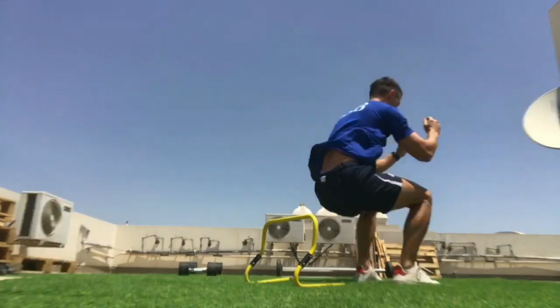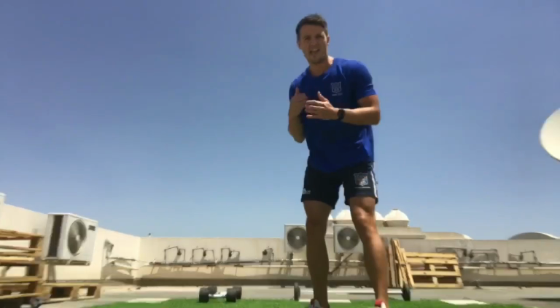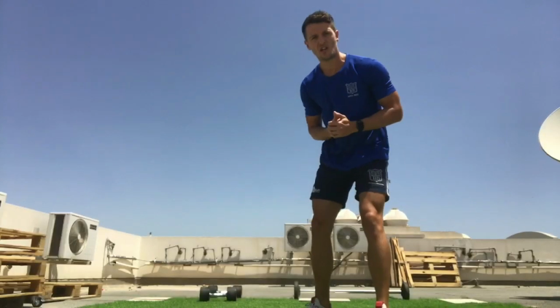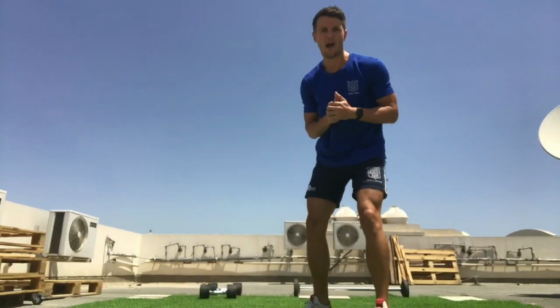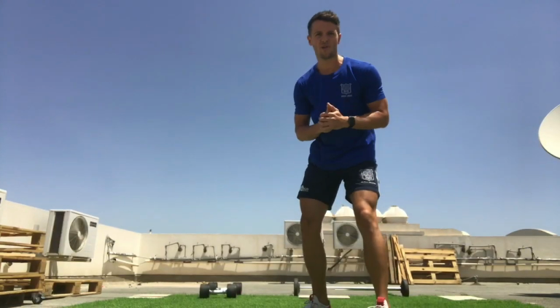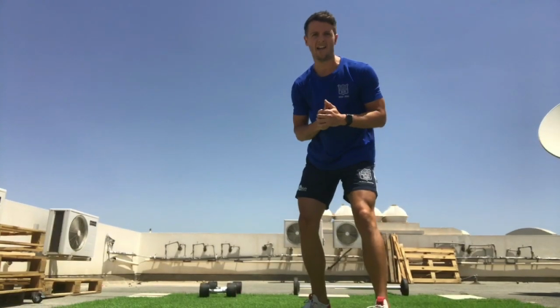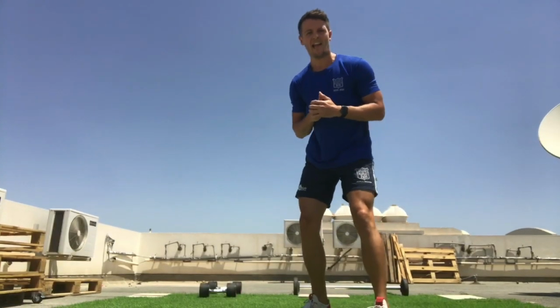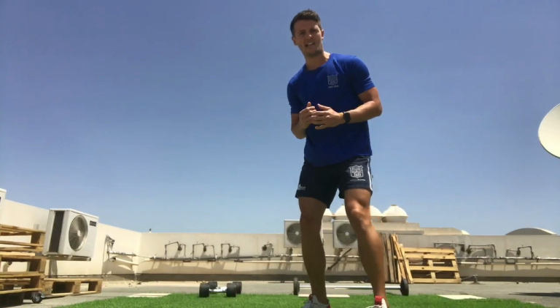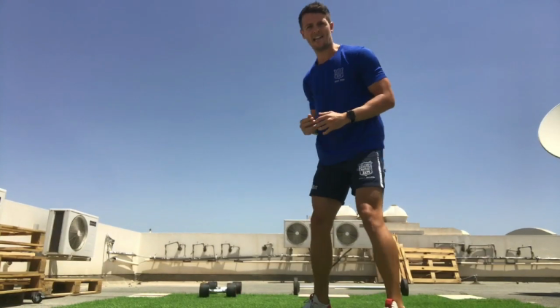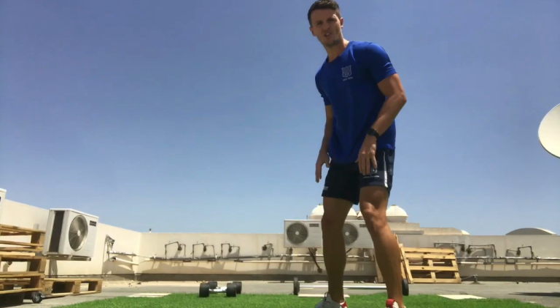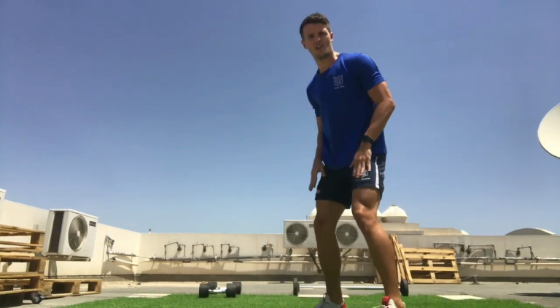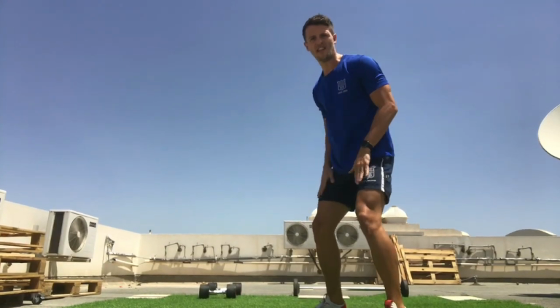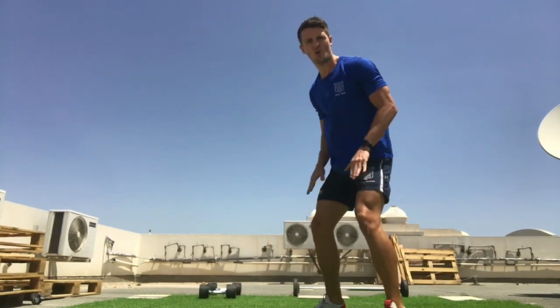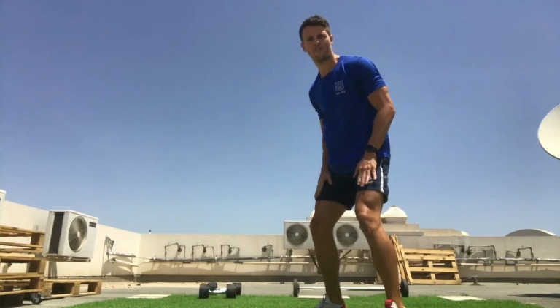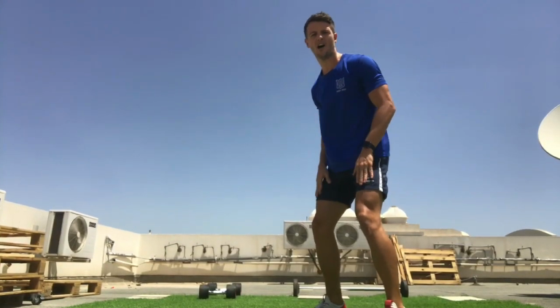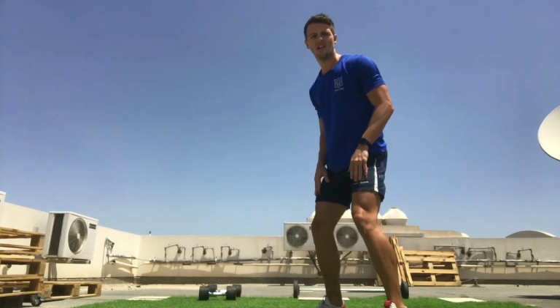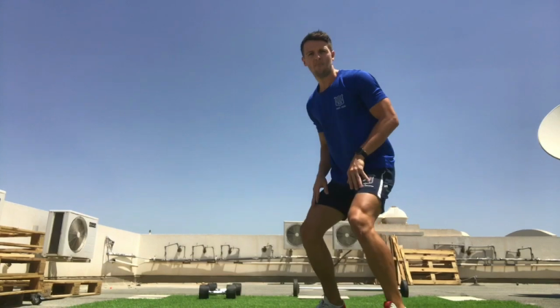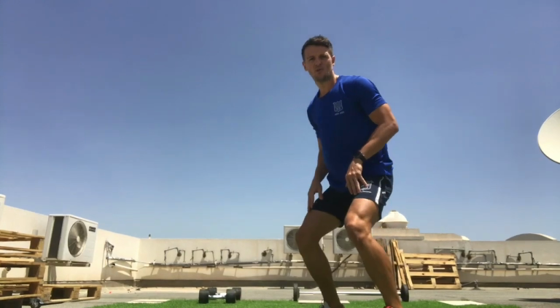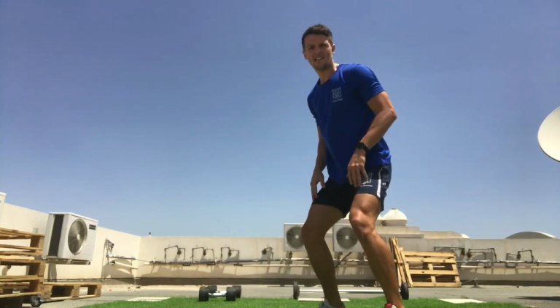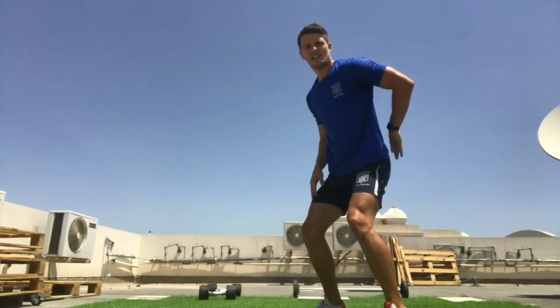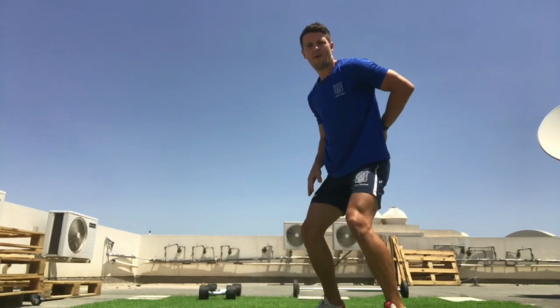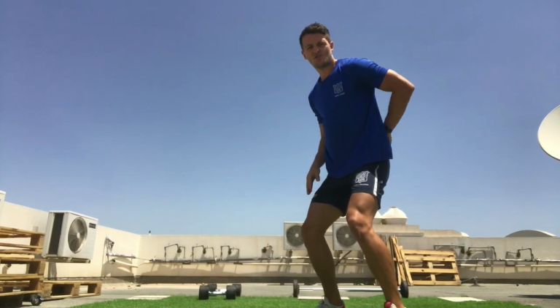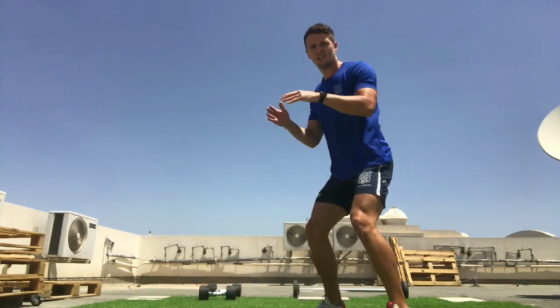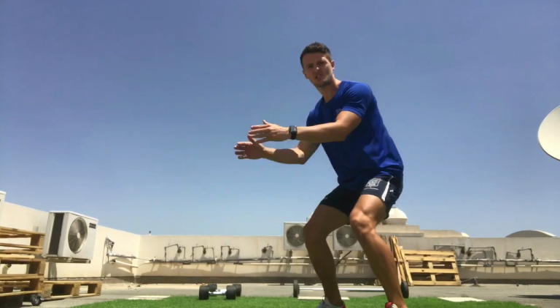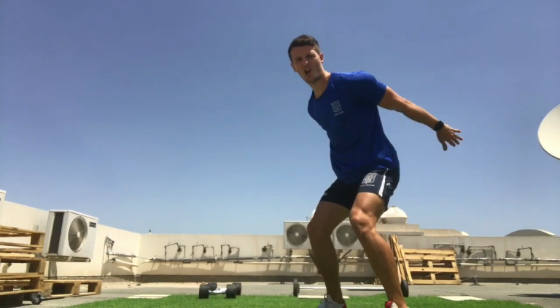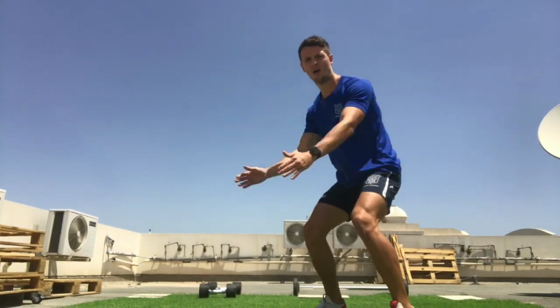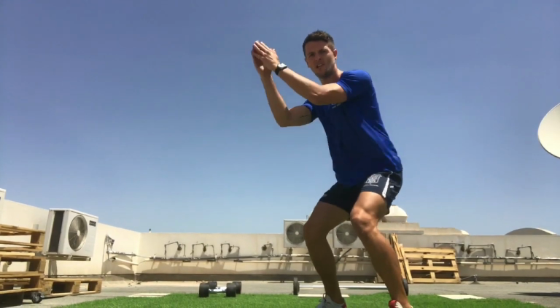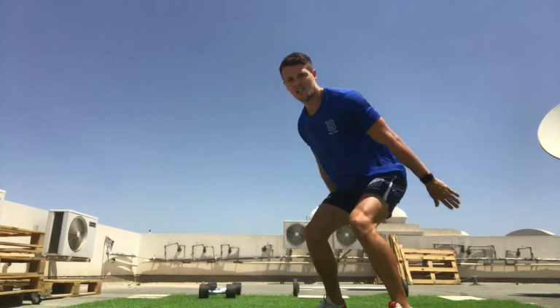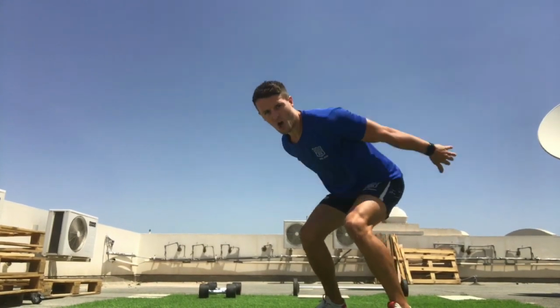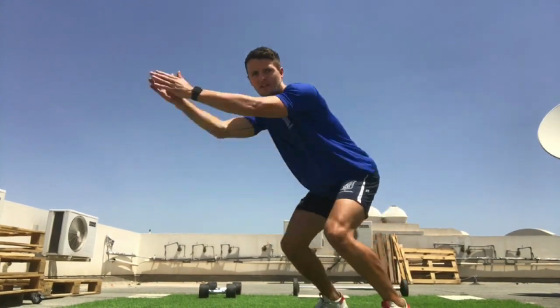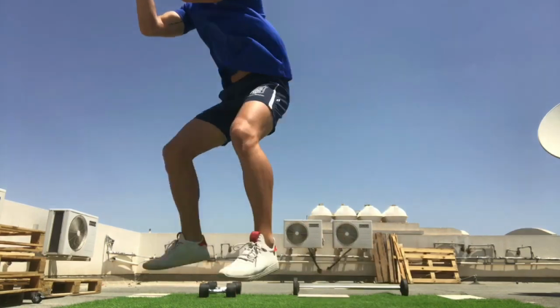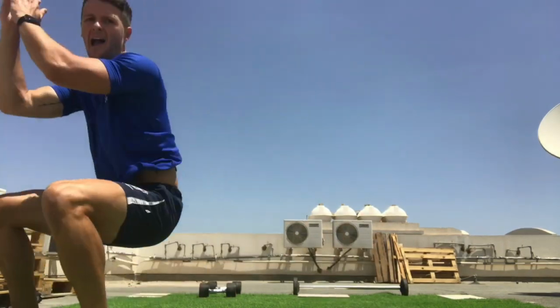Get as much power as you can. In your technique, make sure that your feet are shoulder-width apart, bend your knees, keep your back straight, swing your arms, and take off with explosive power.